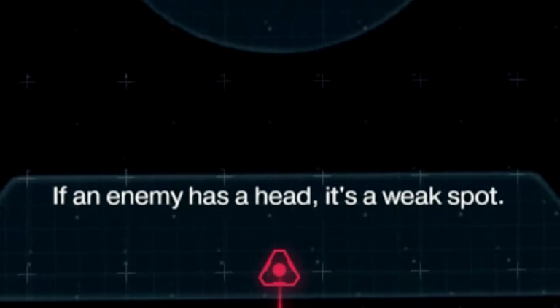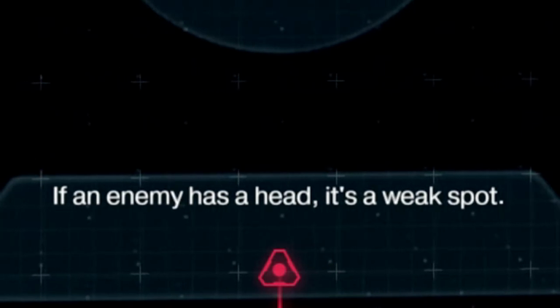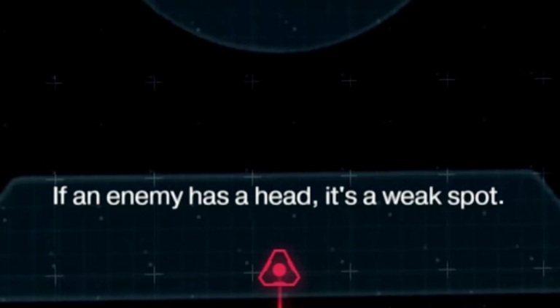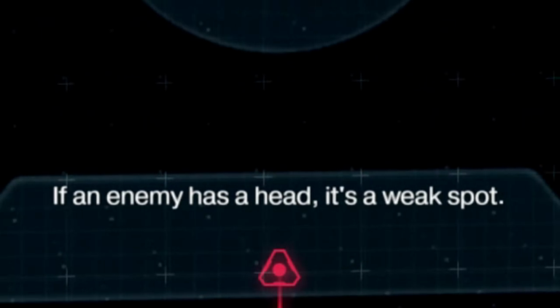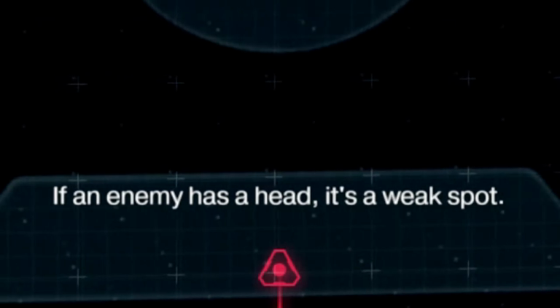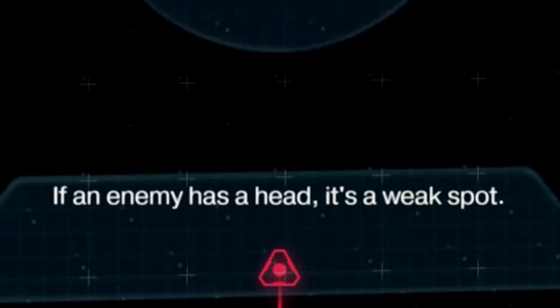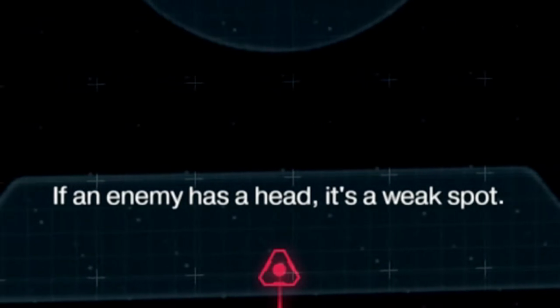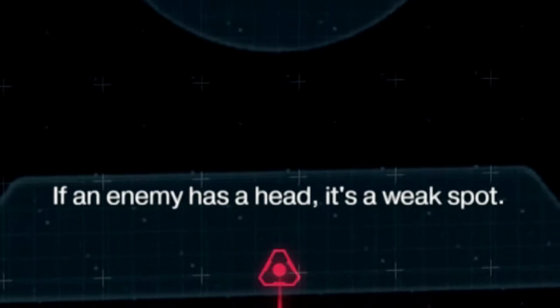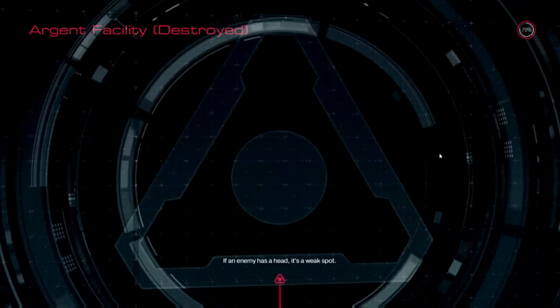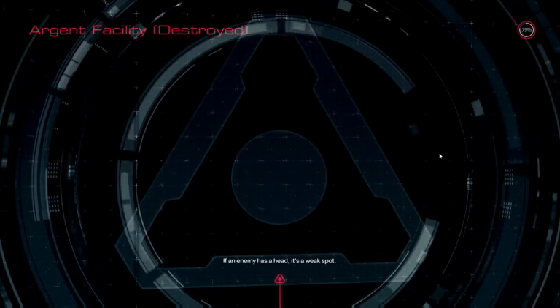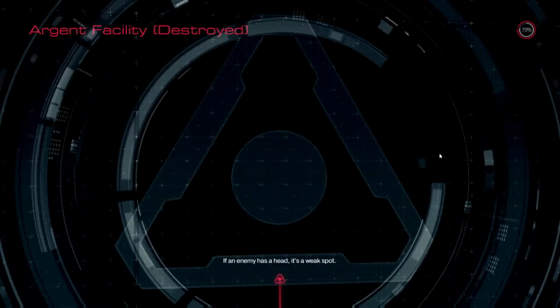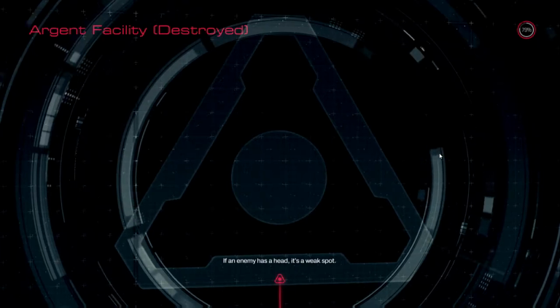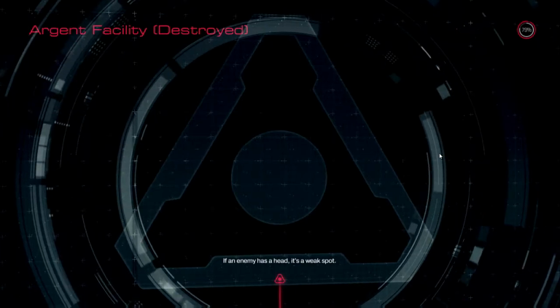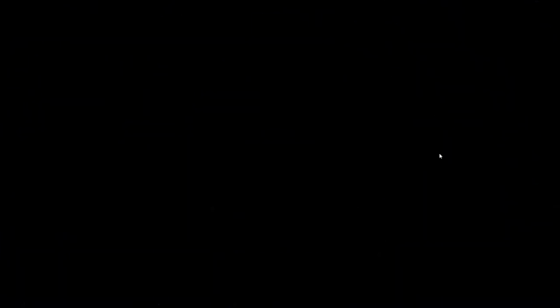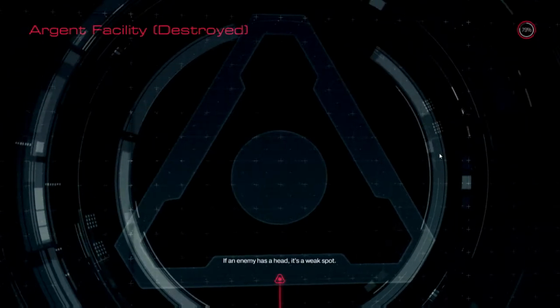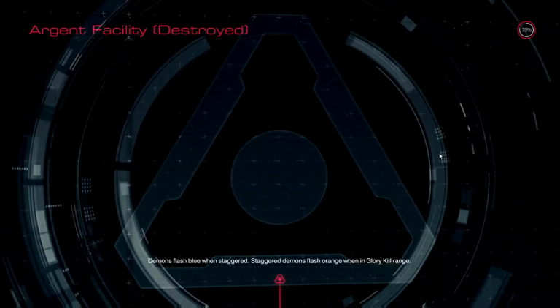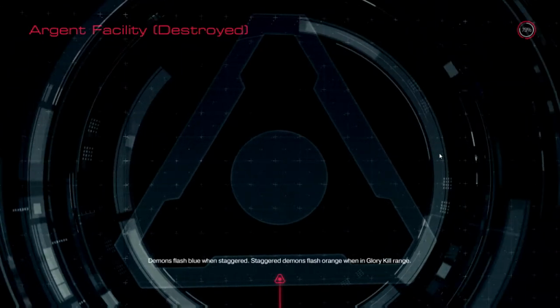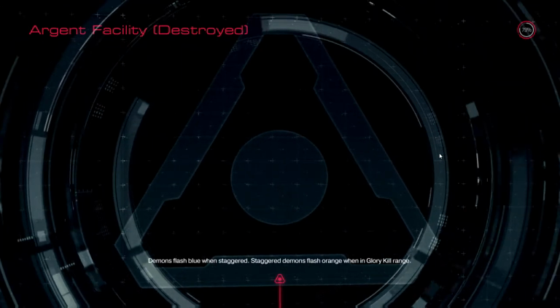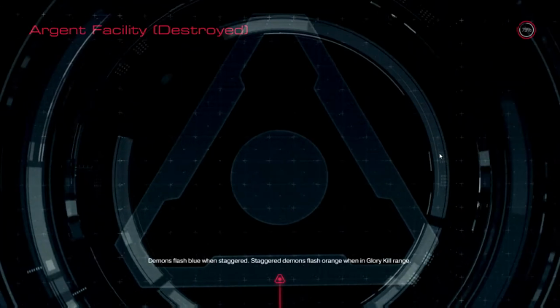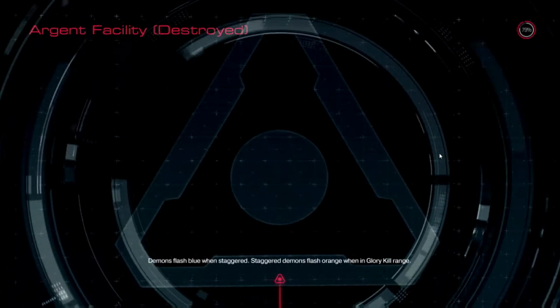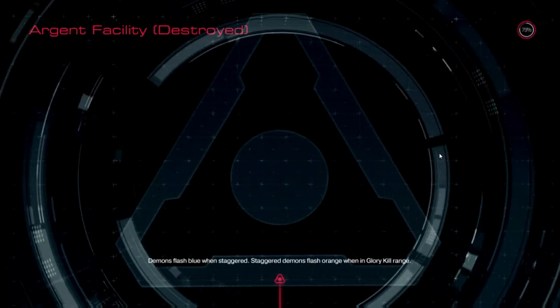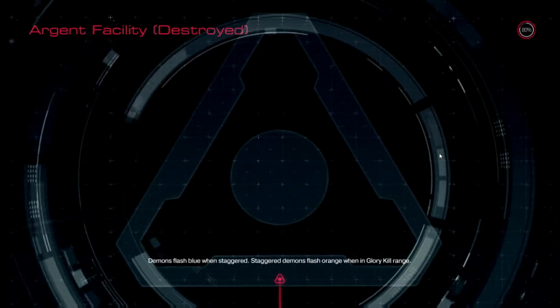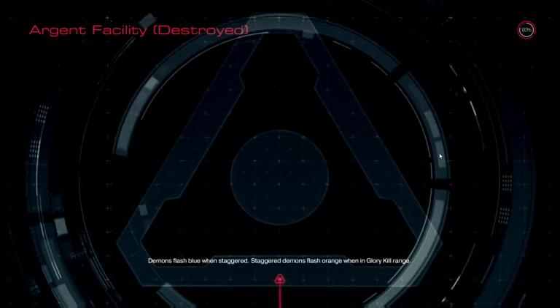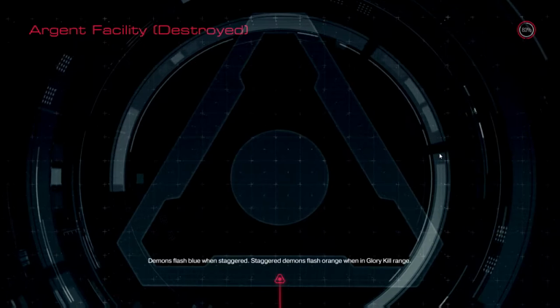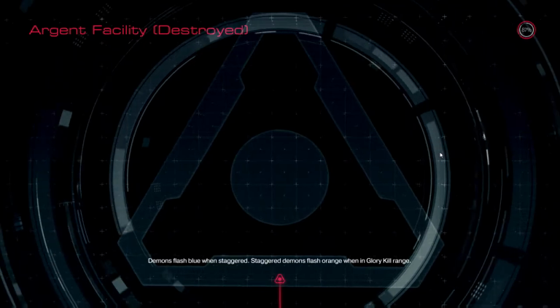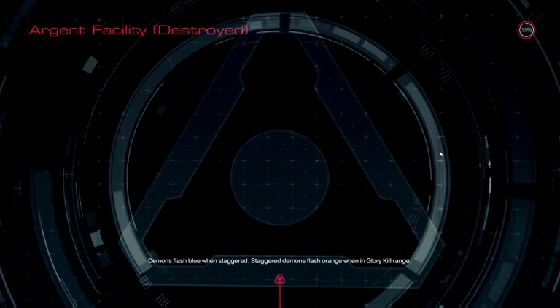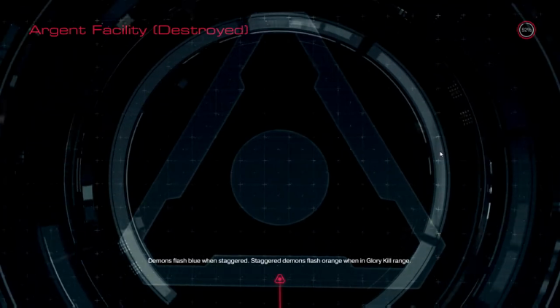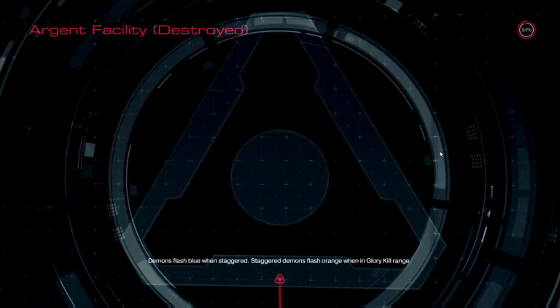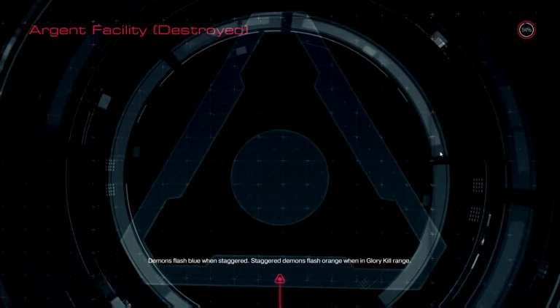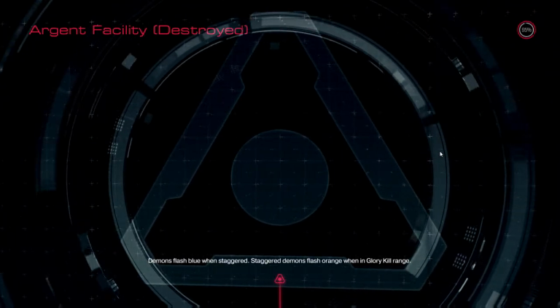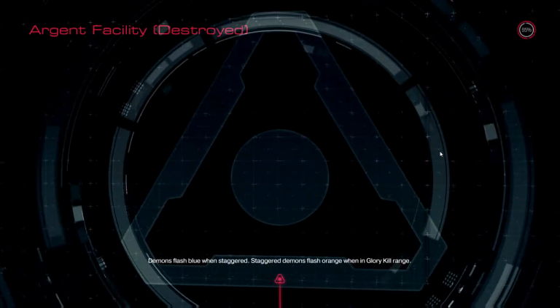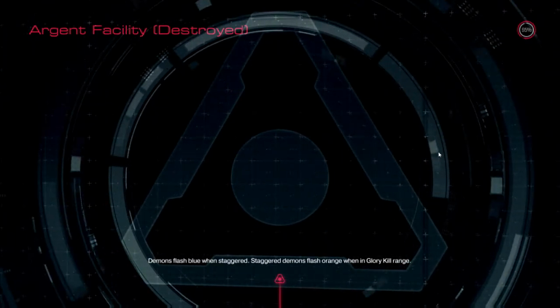If an enemy has a head, it's a weak spot. Oh, really? Well, what do you call a cacodemon? That's entirely head. So, is an entire body a weak spot?